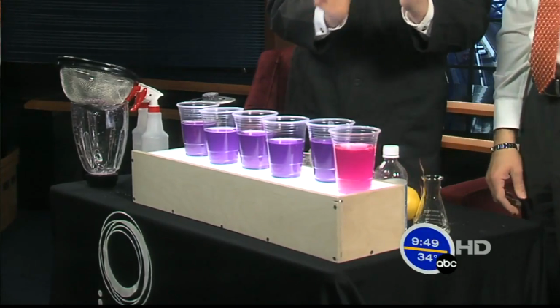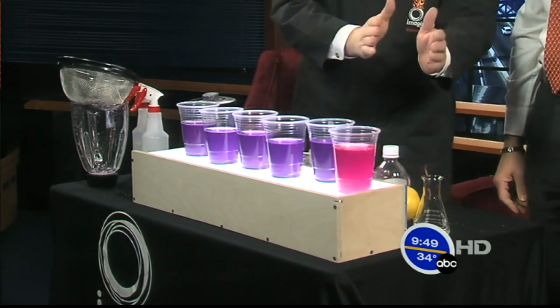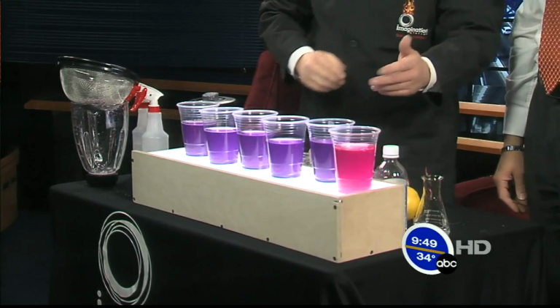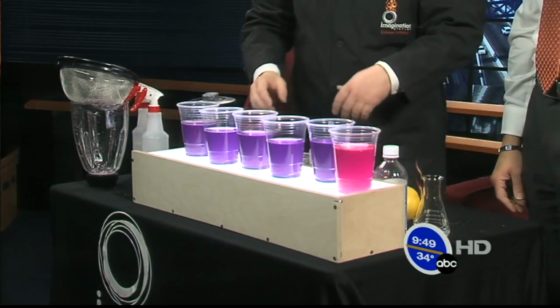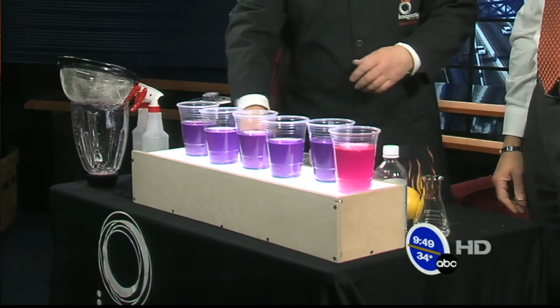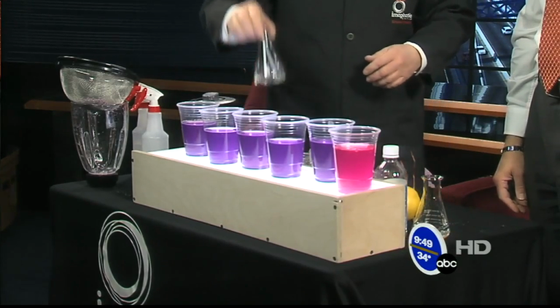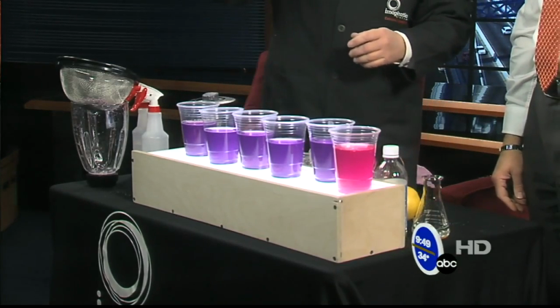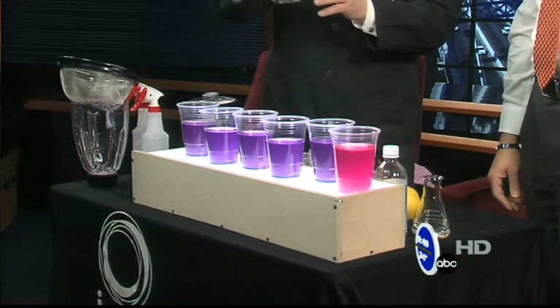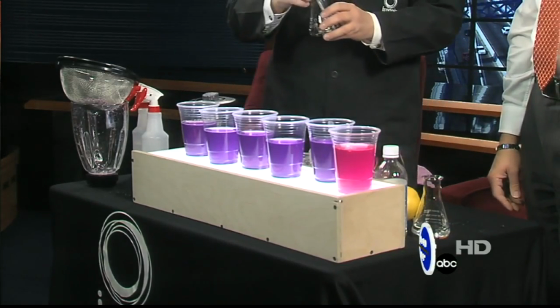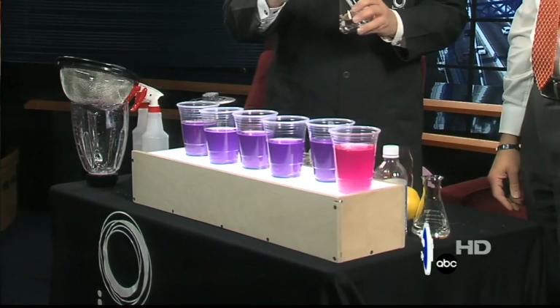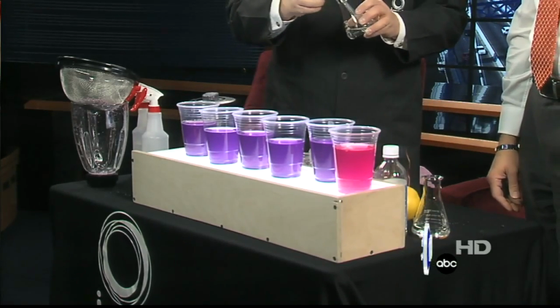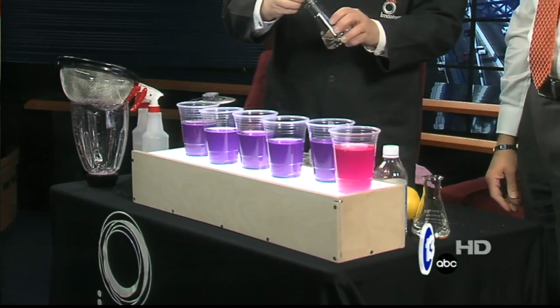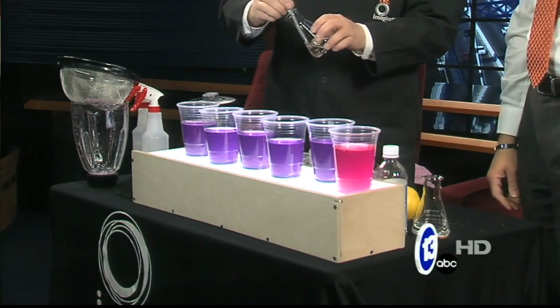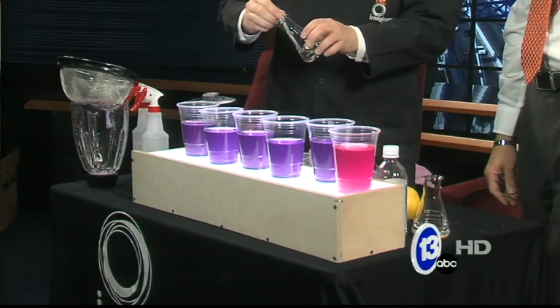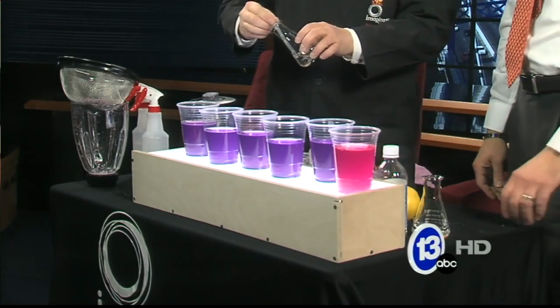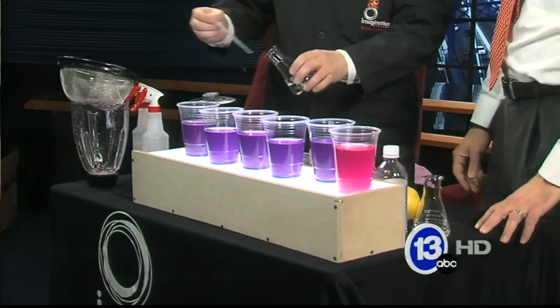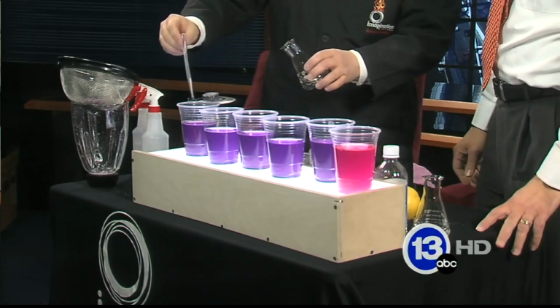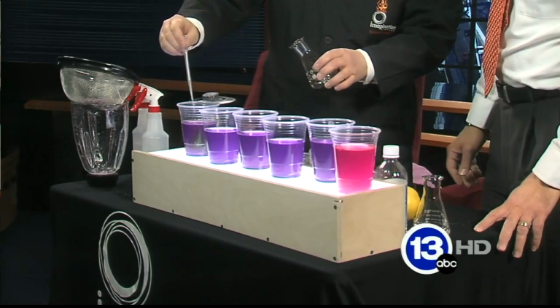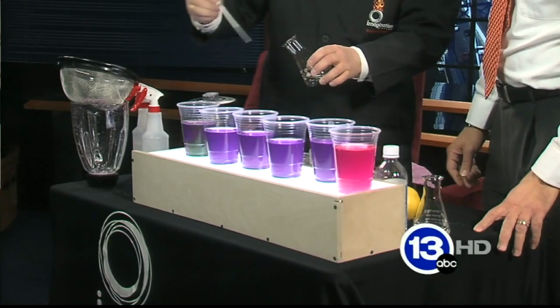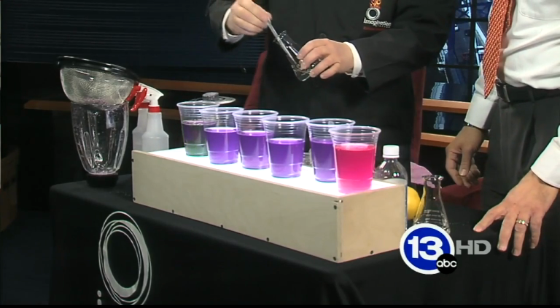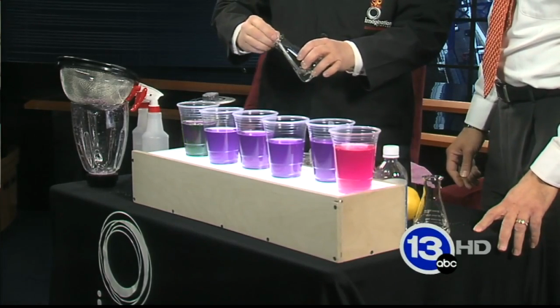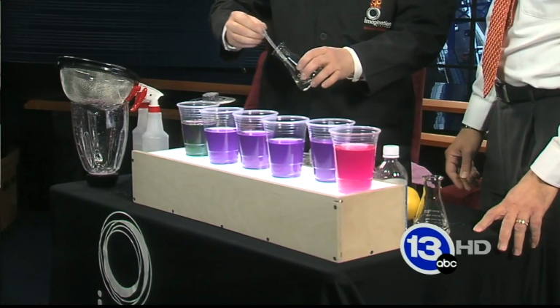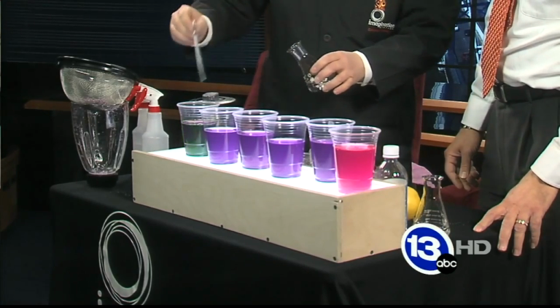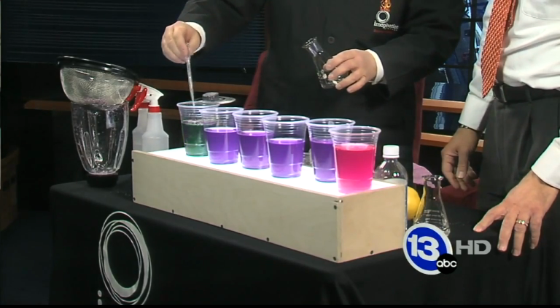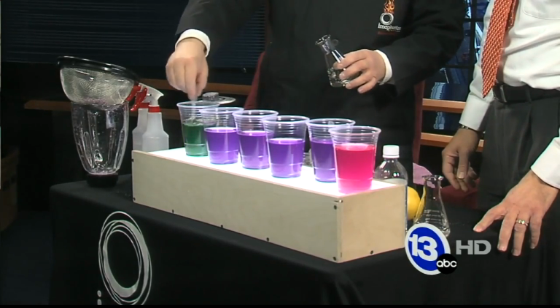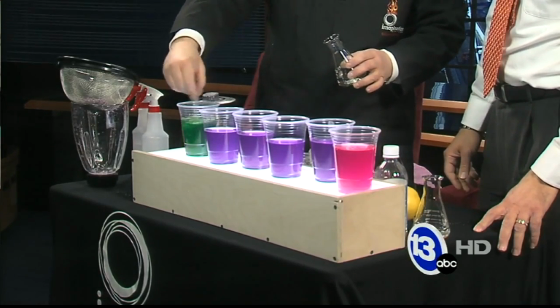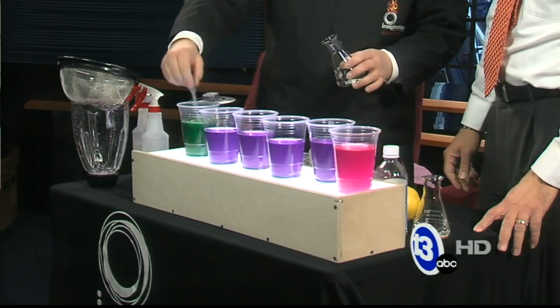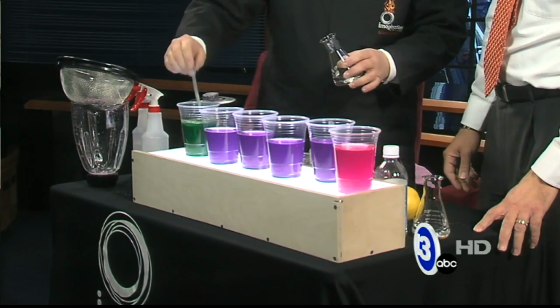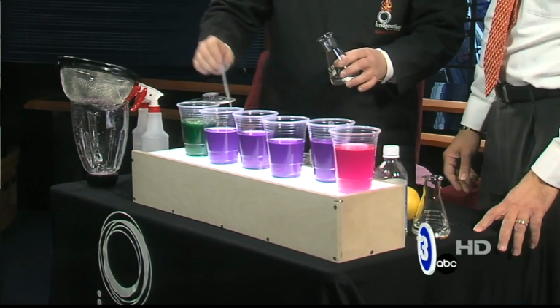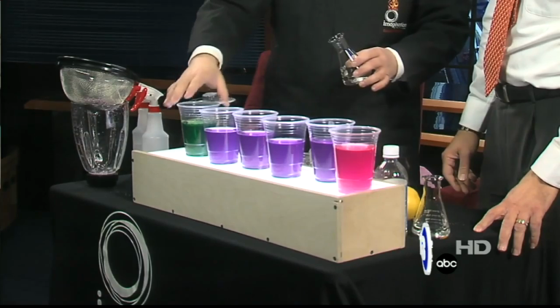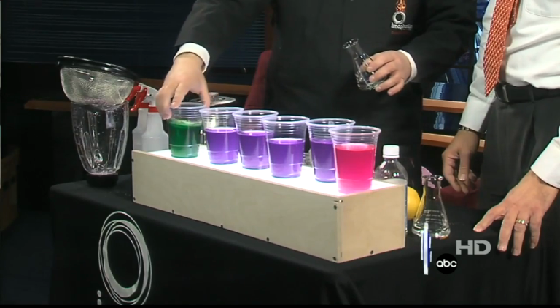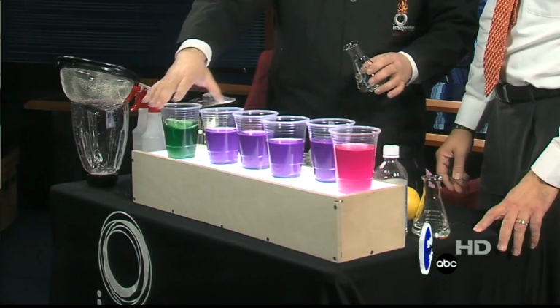Acids turn red. I've got some sodium hydroxide — some lye — over here. I'm going to put this in our last container, just a few squirts, and you can see it turns a nice brilliant green.